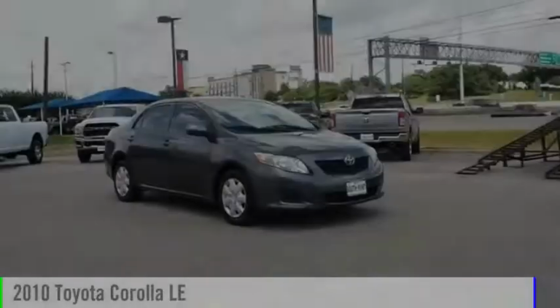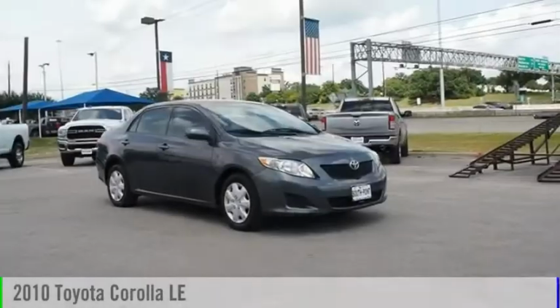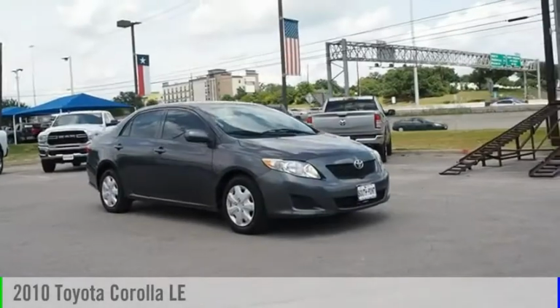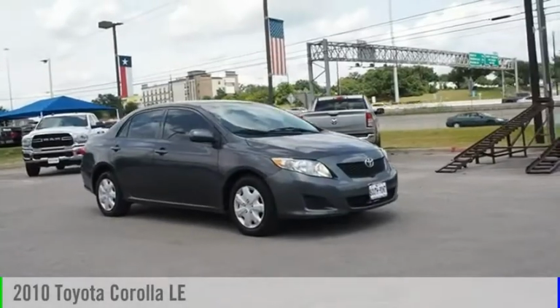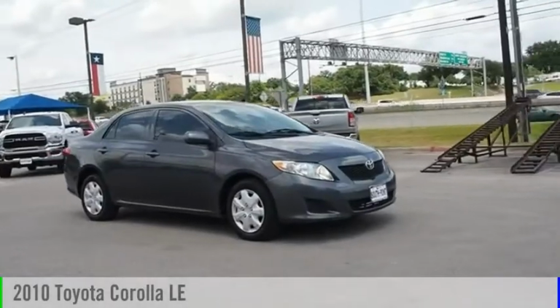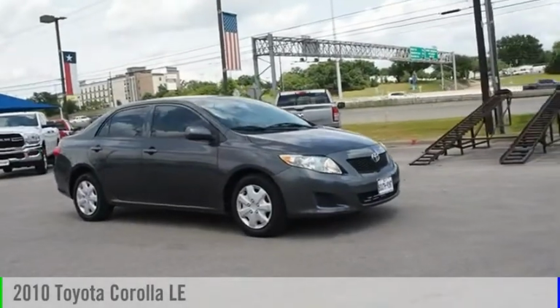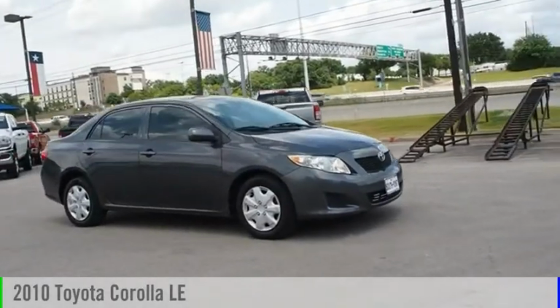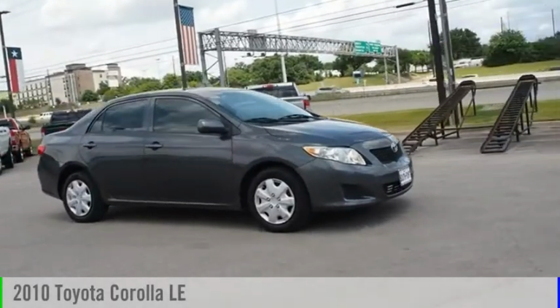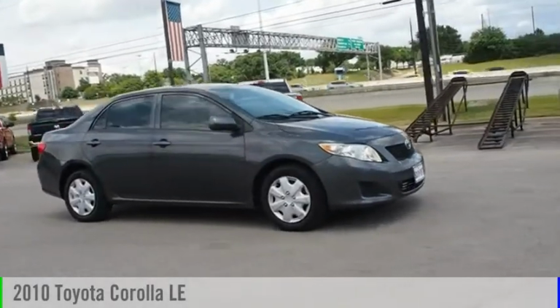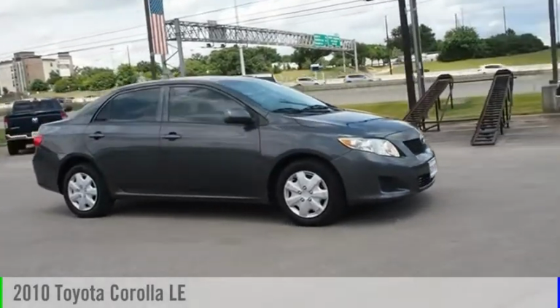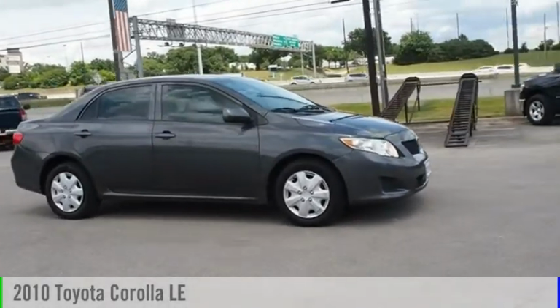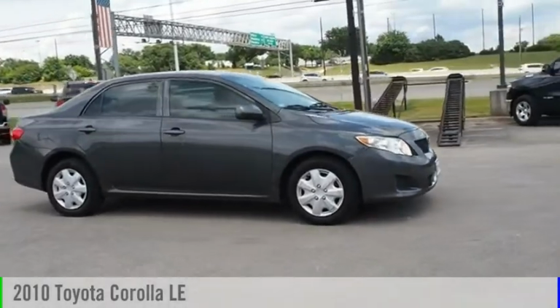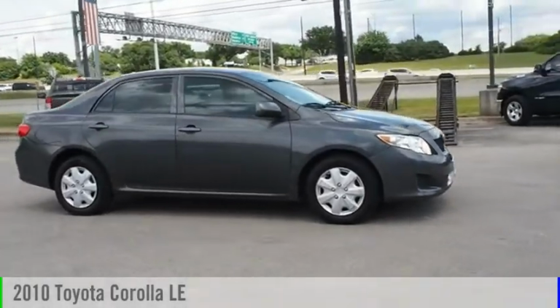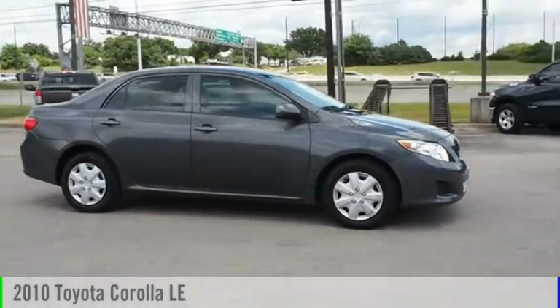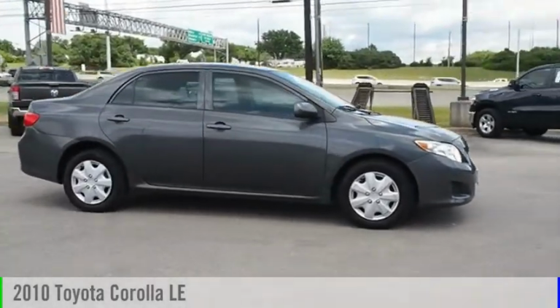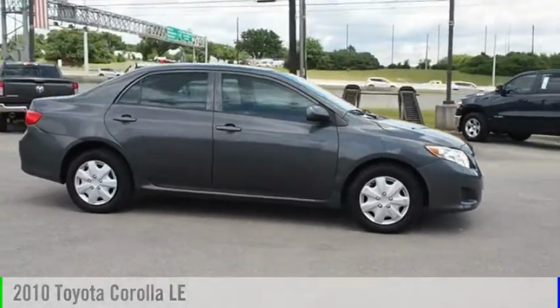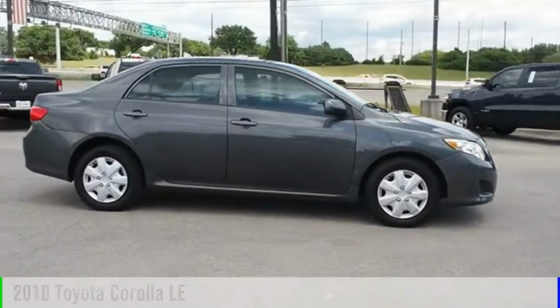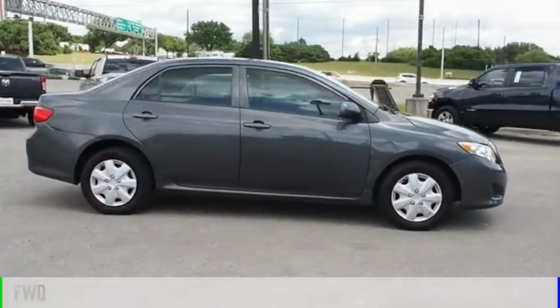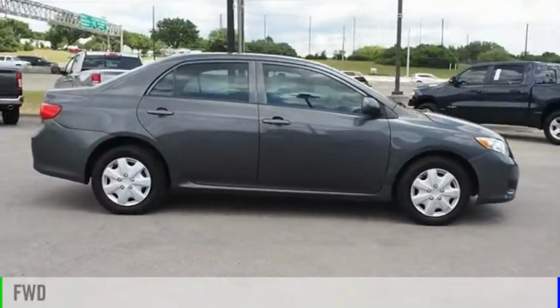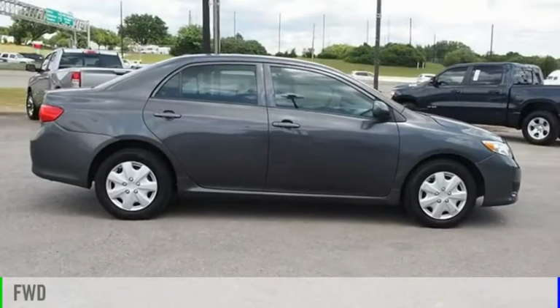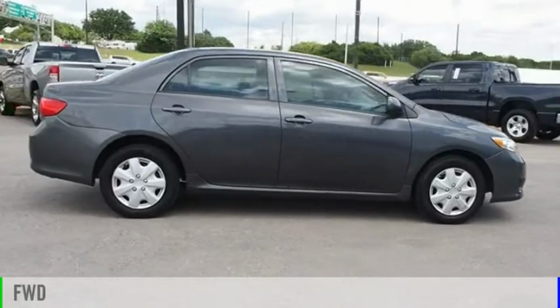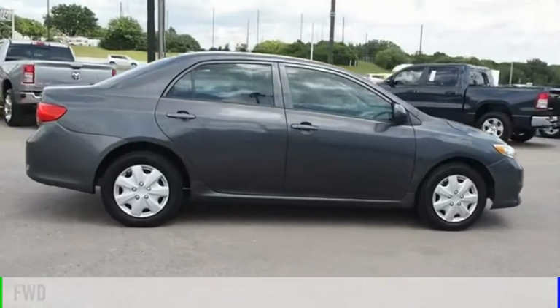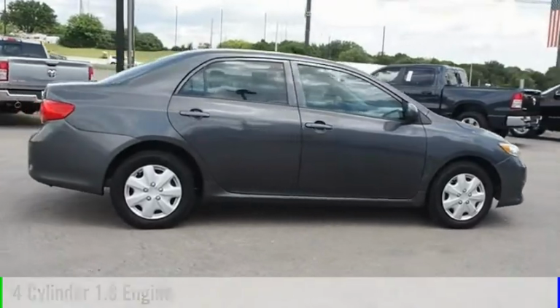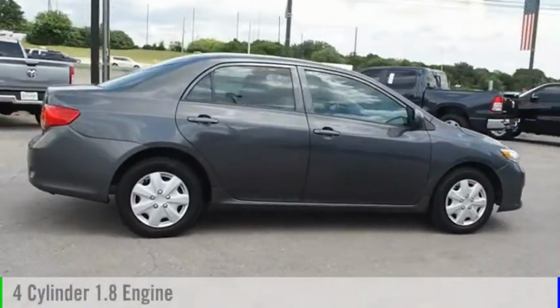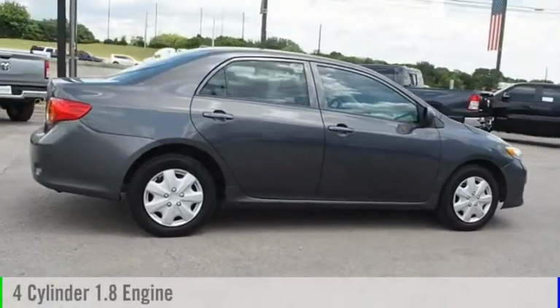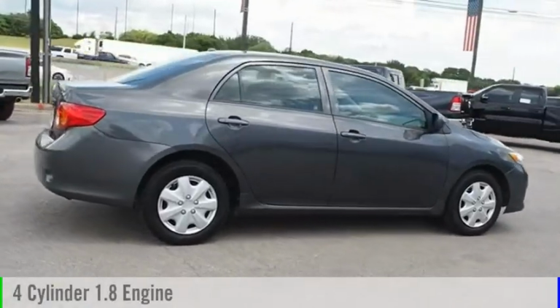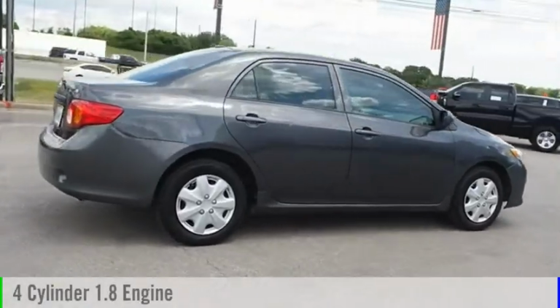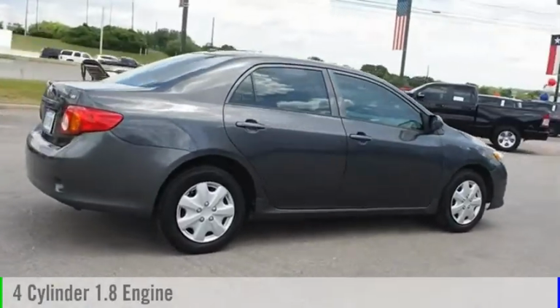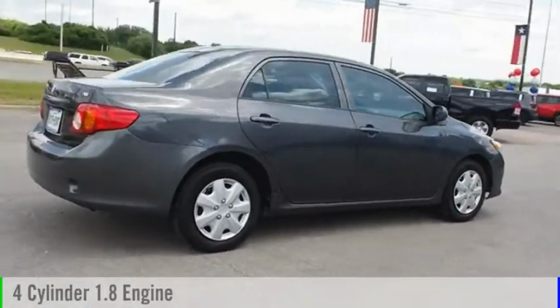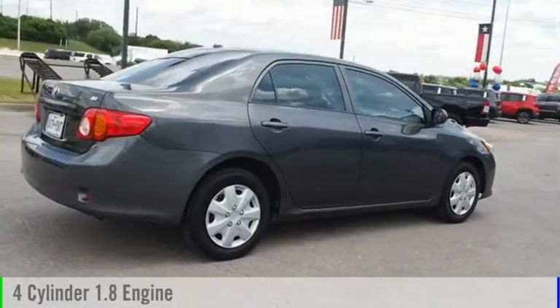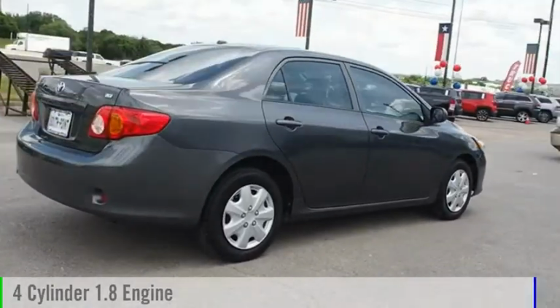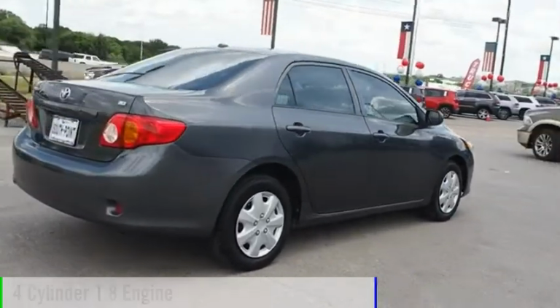Come test drive the 2010 Corolla. This vehicle is powered by a front-wheel drive, four-cylinder, 1.8-liter engine.